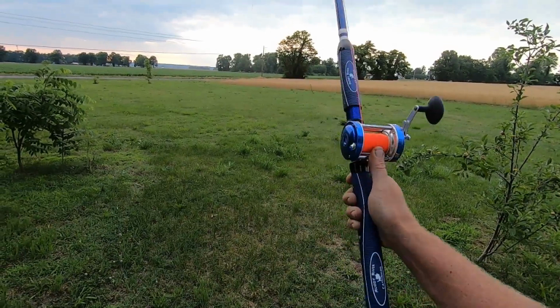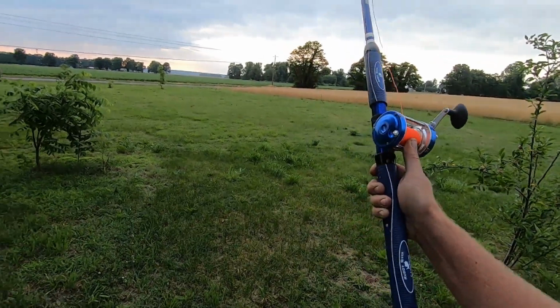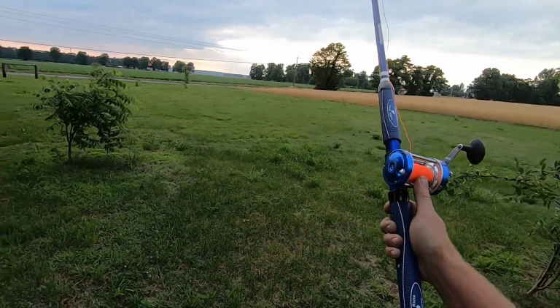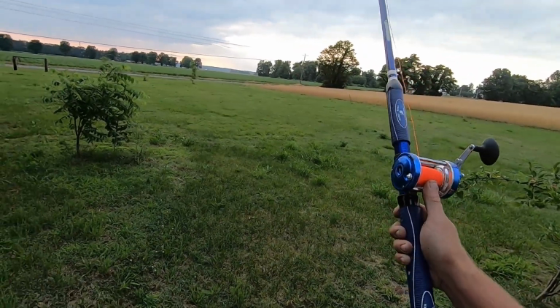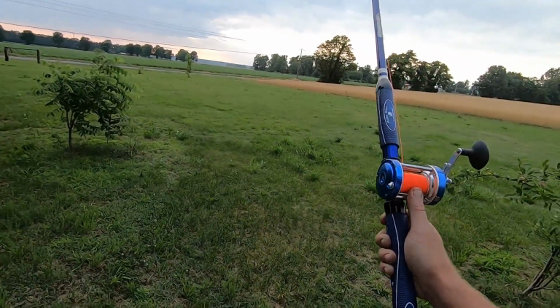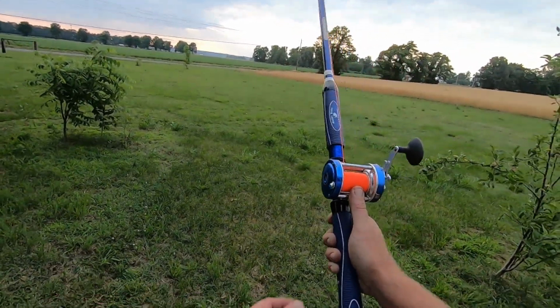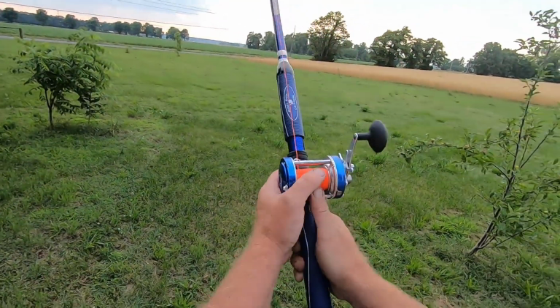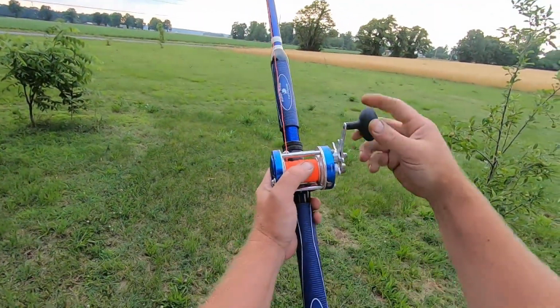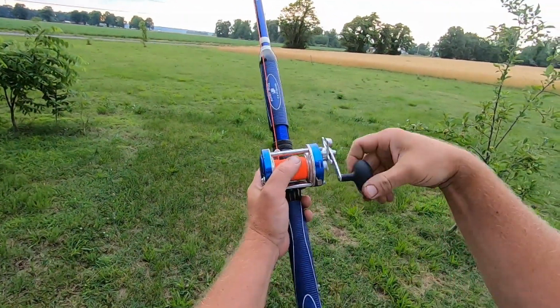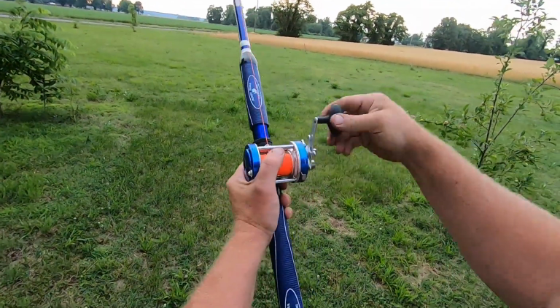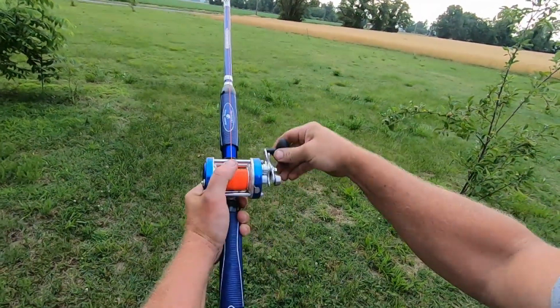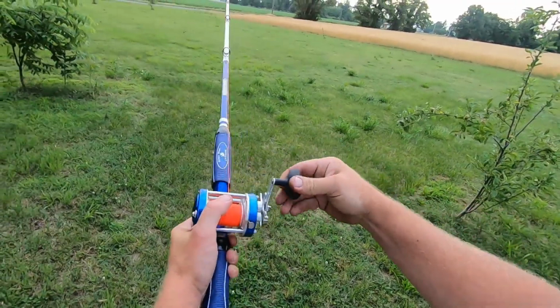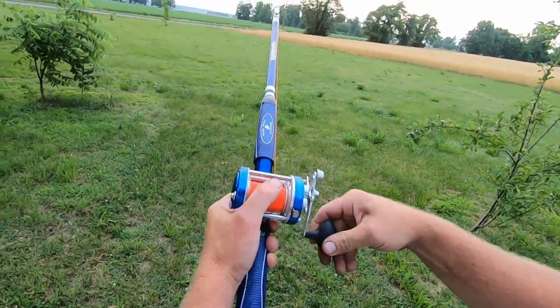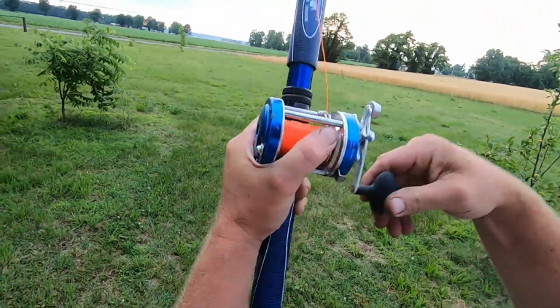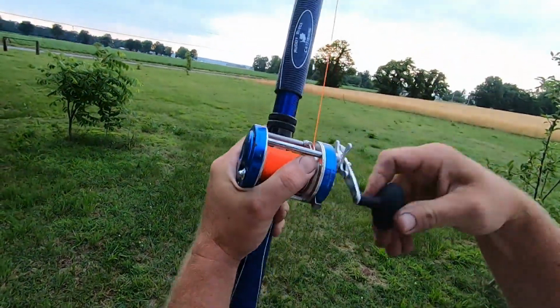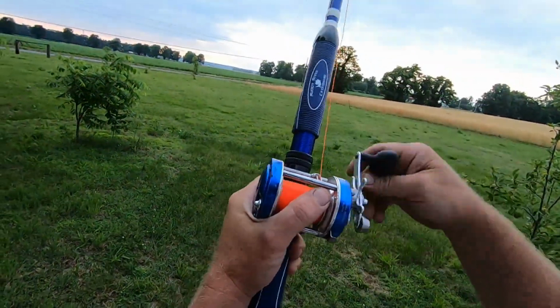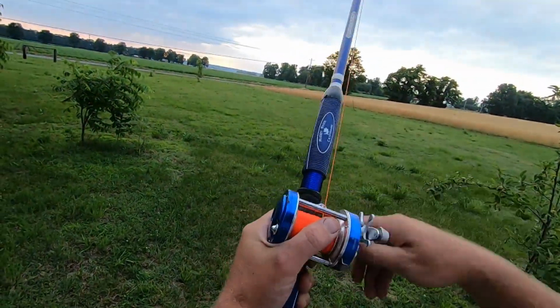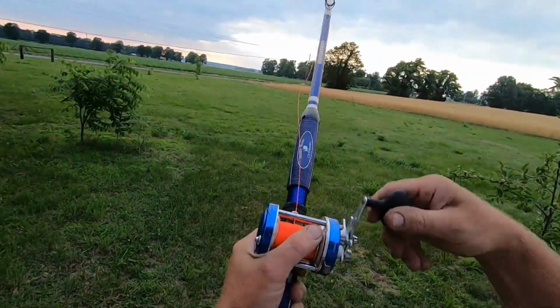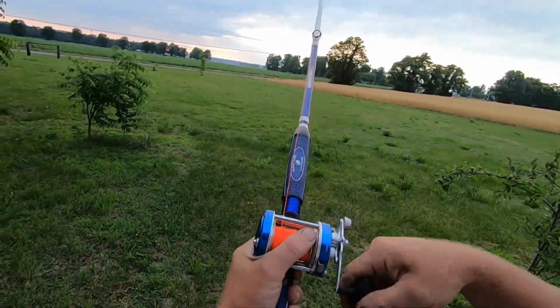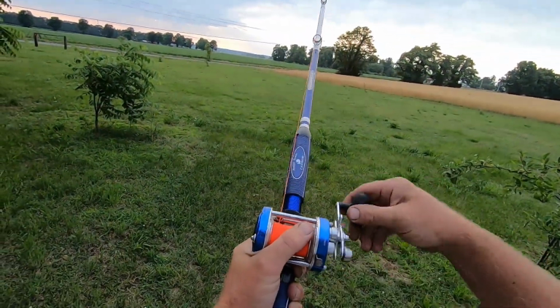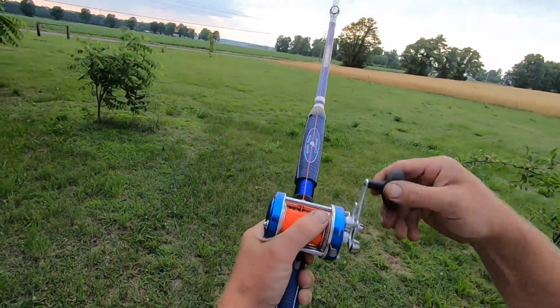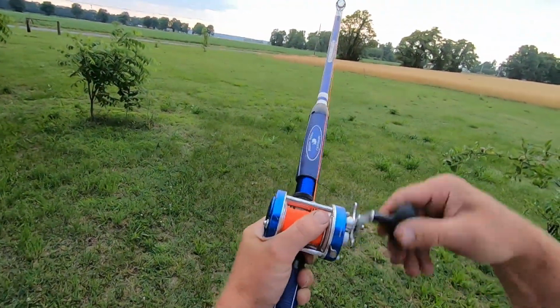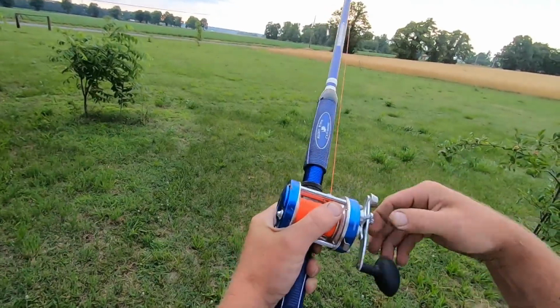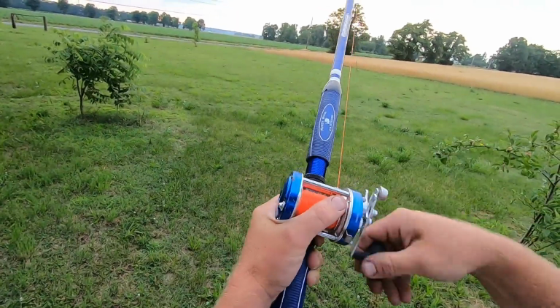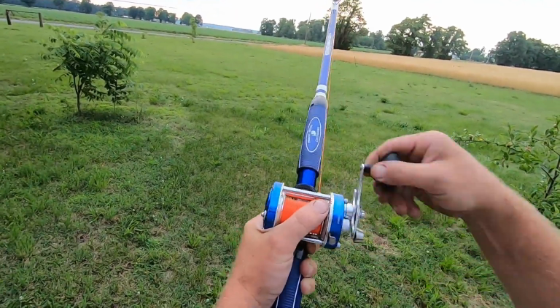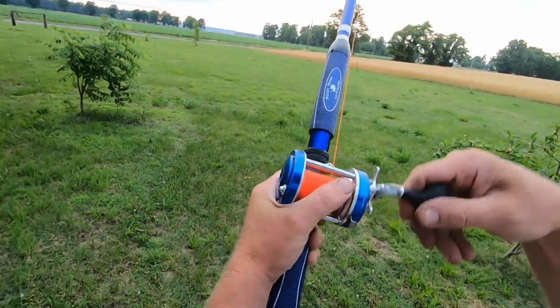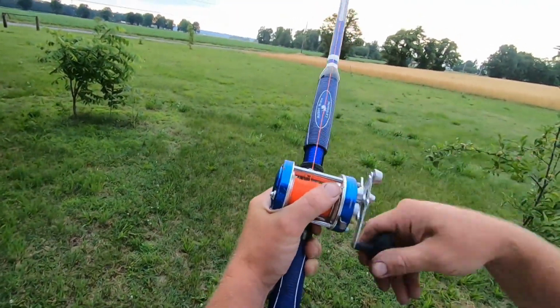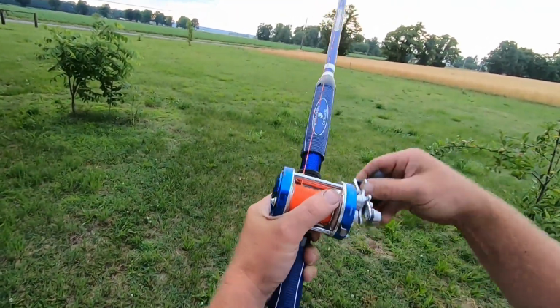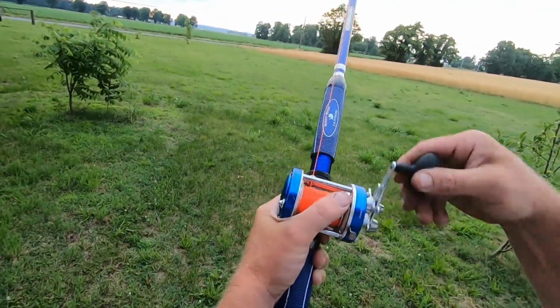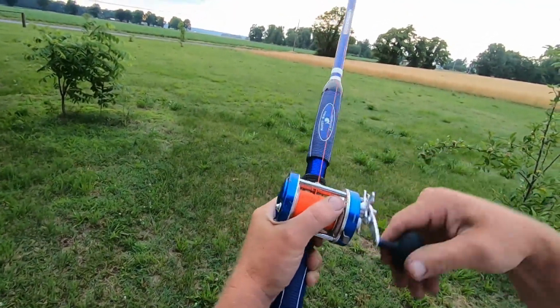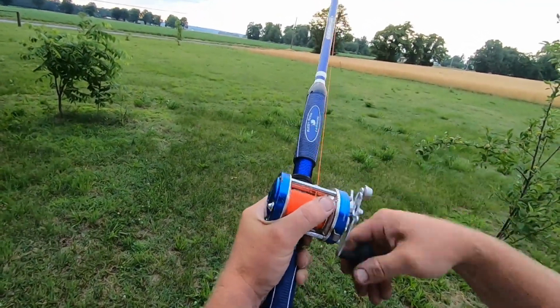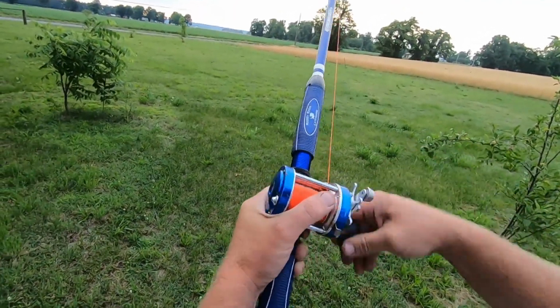That cast was — I don't know — 65 to 70 yards. I'm running 40 pound line on it; this is 40 pound Whisker Seeker. Right now I just got a four ounce bank sinker on it.